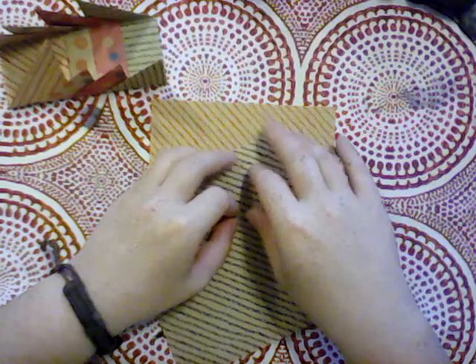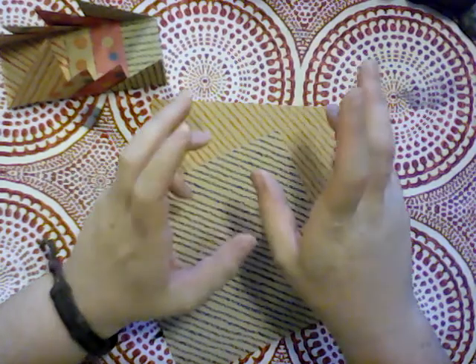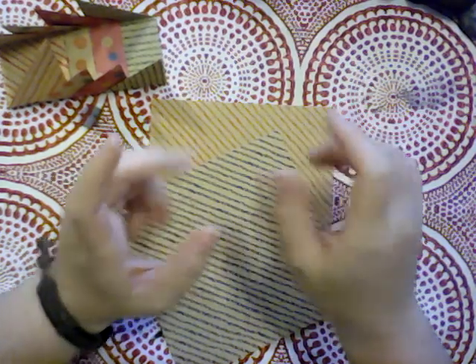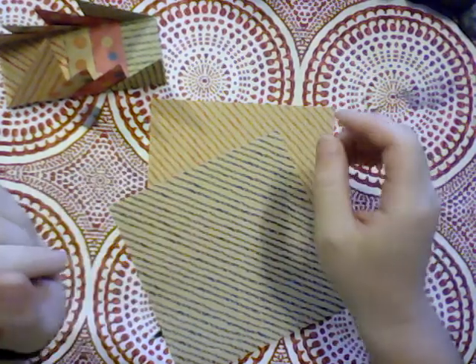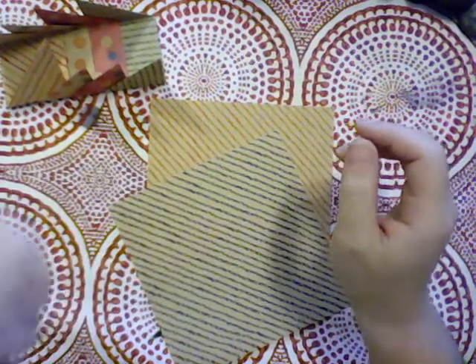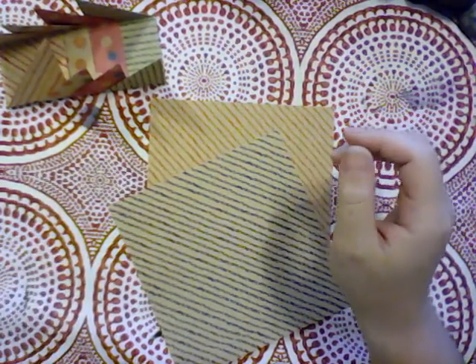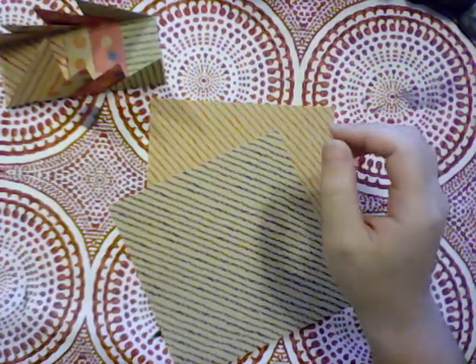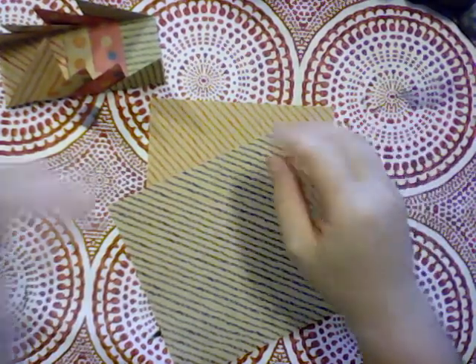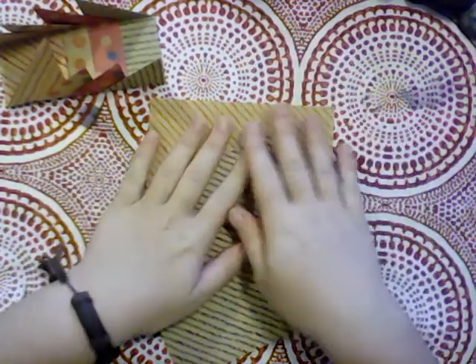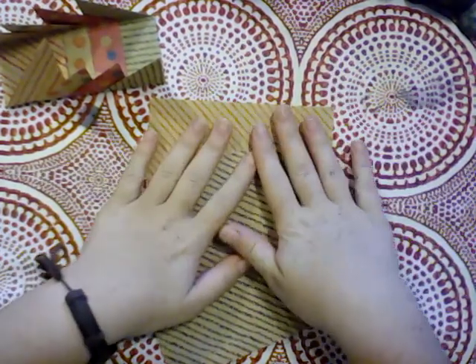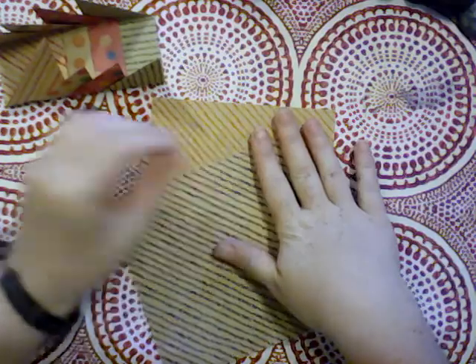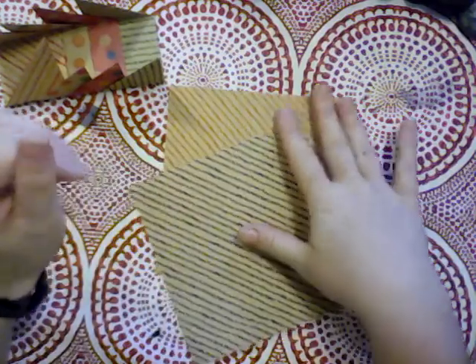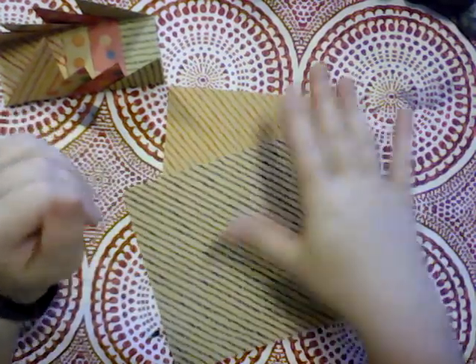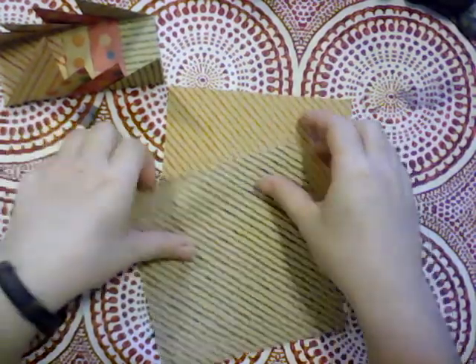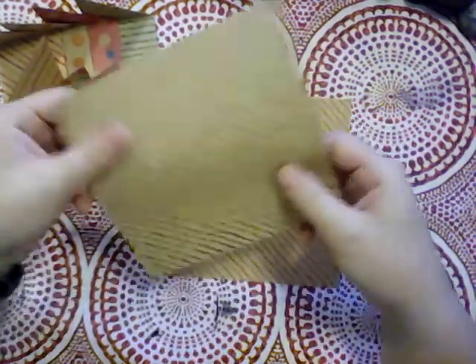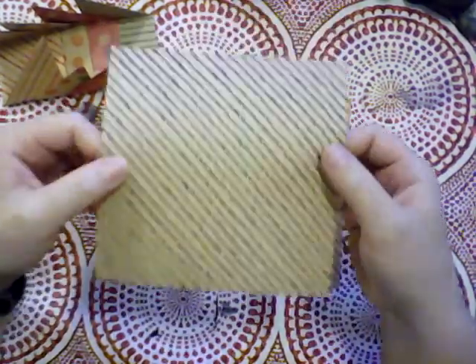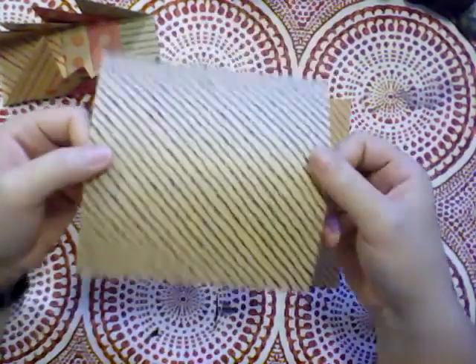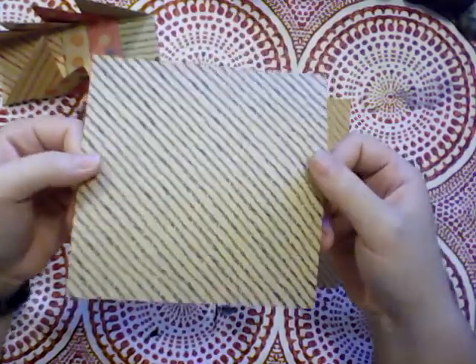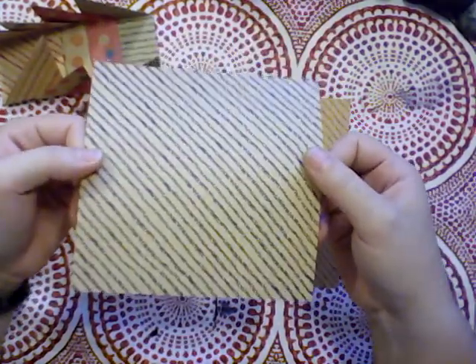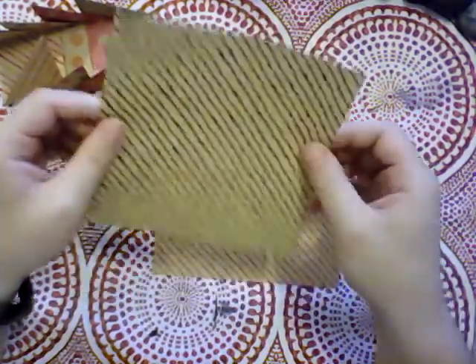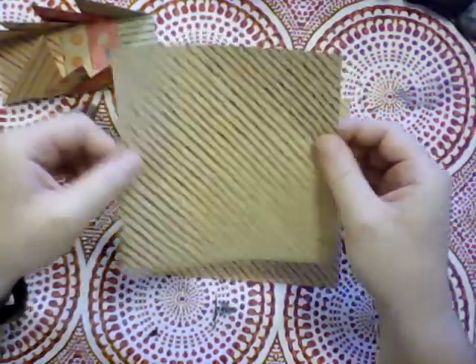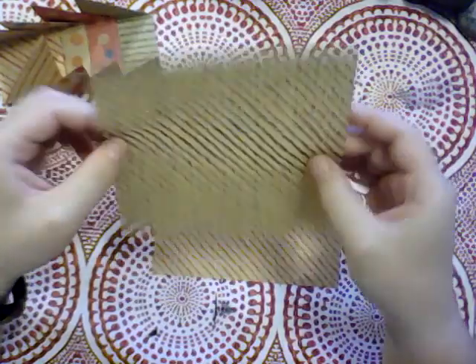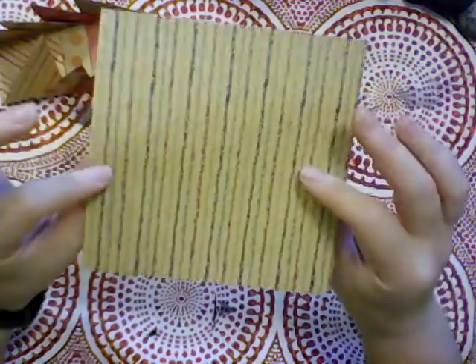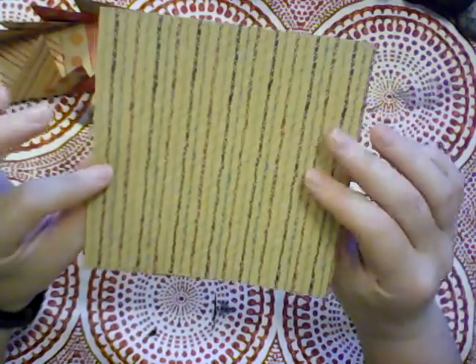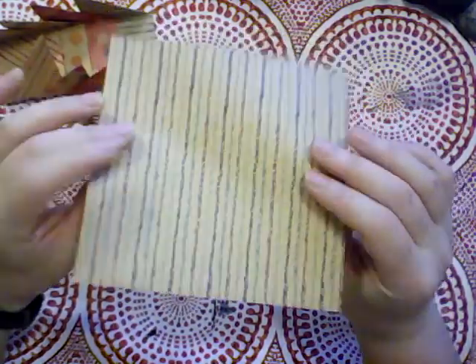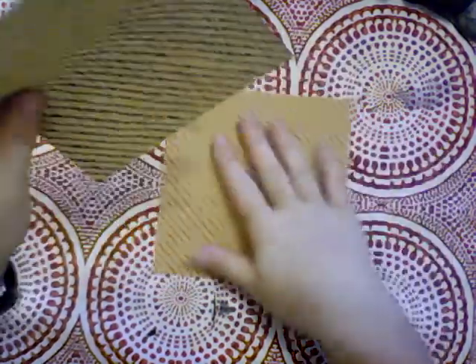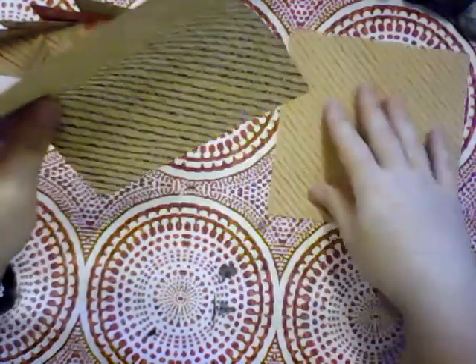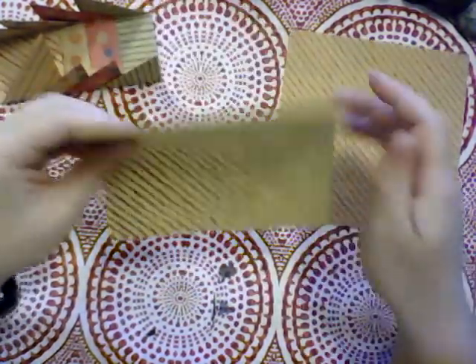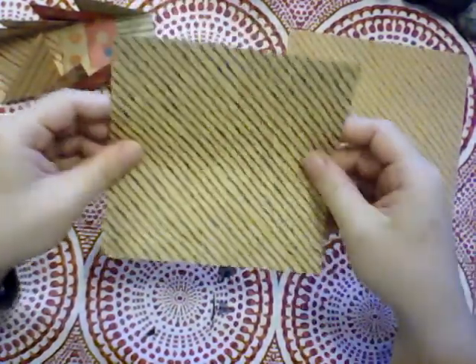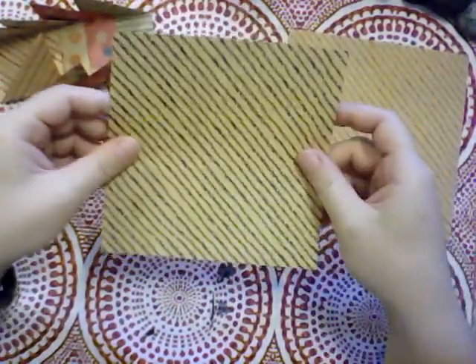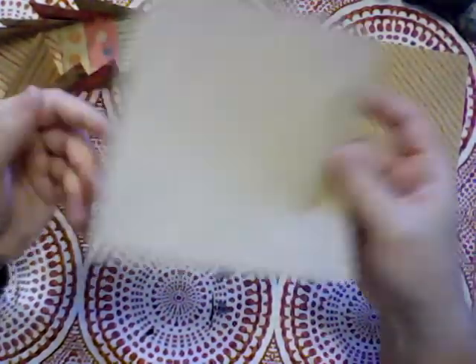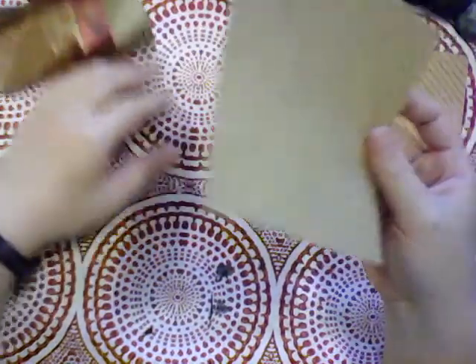Hey friends, Catherine here. I'm going to be showing you how to fold another paper box. This one takes six squares of paper, so be ready with six squares of paper and let's get this started.